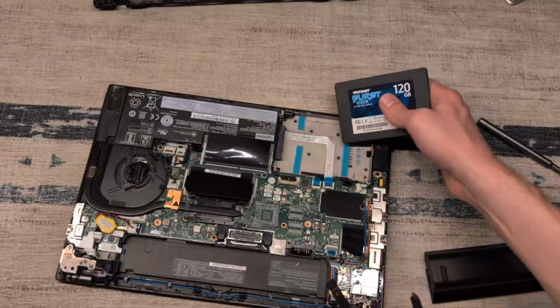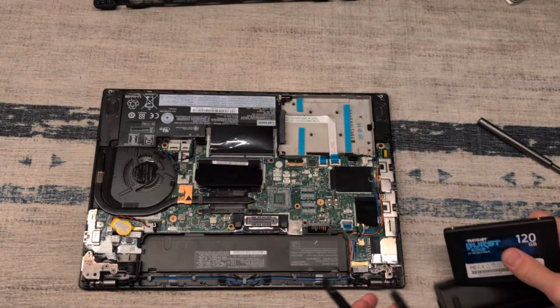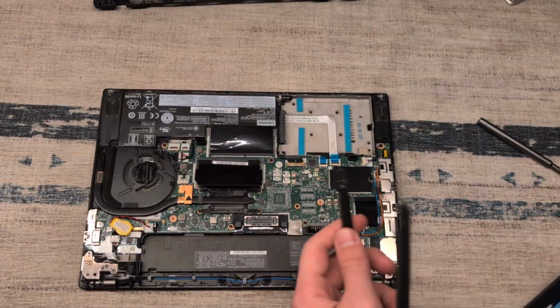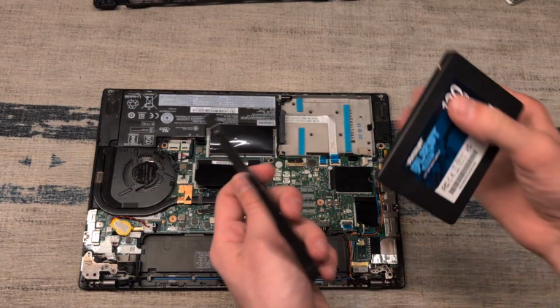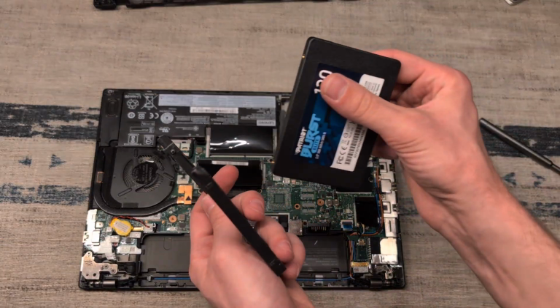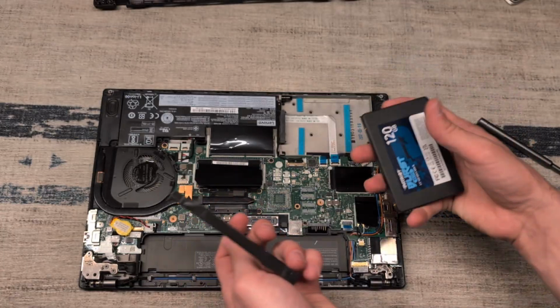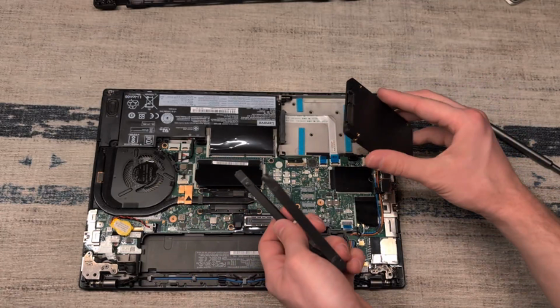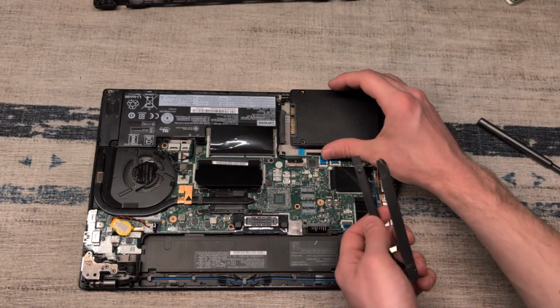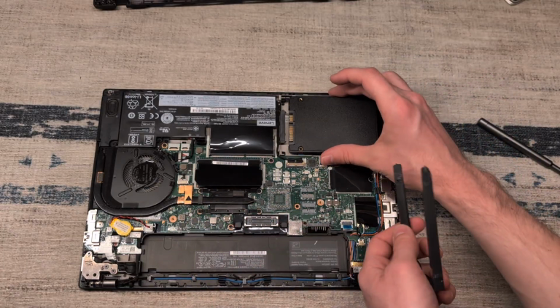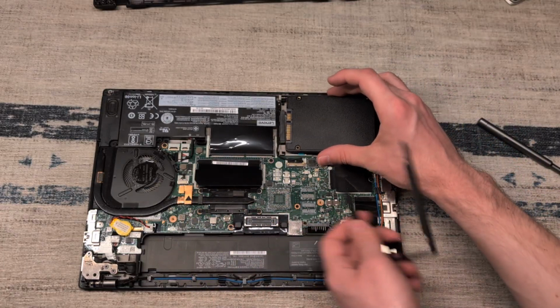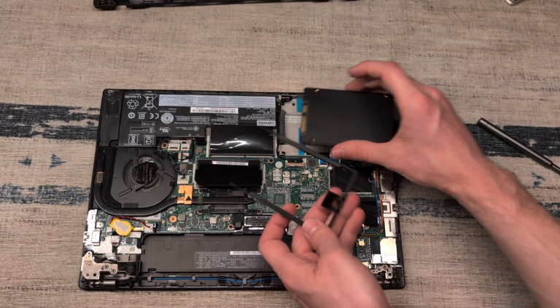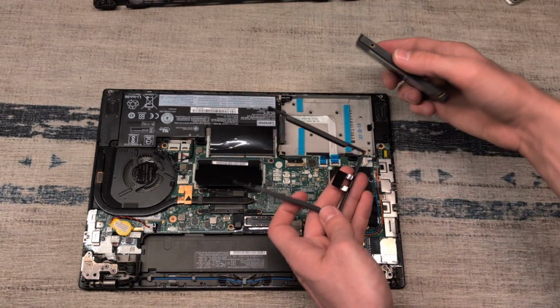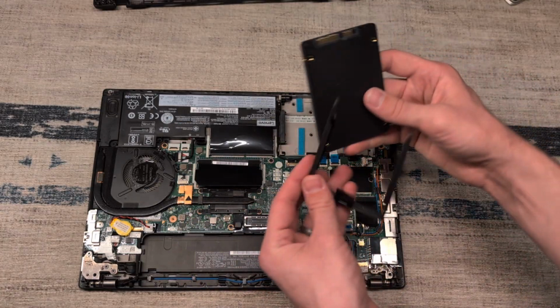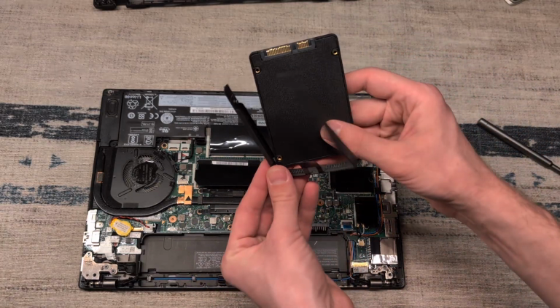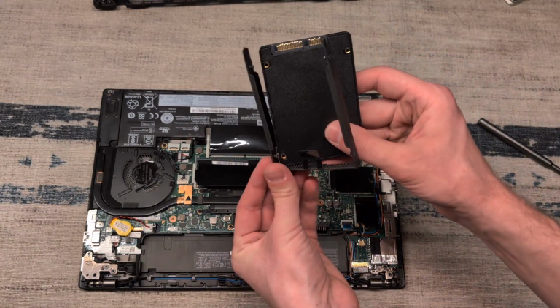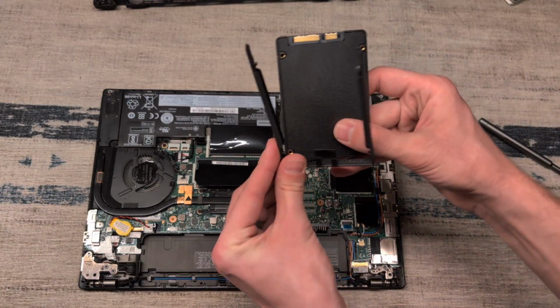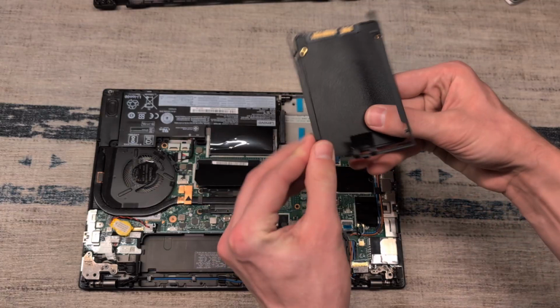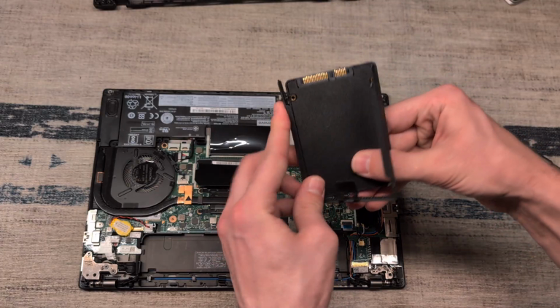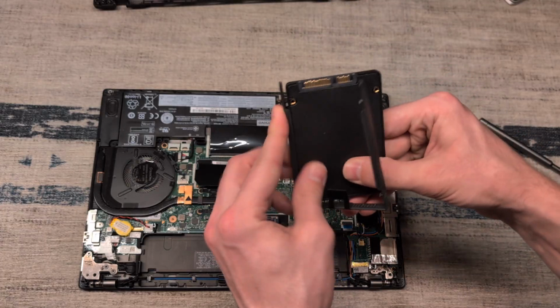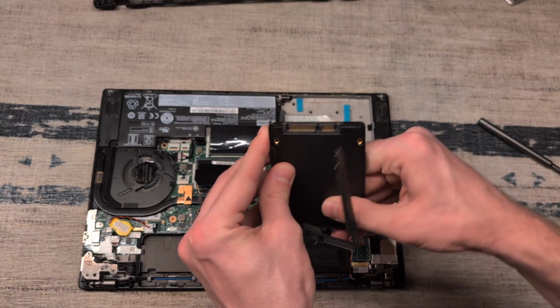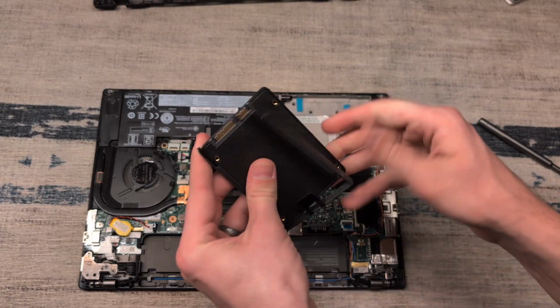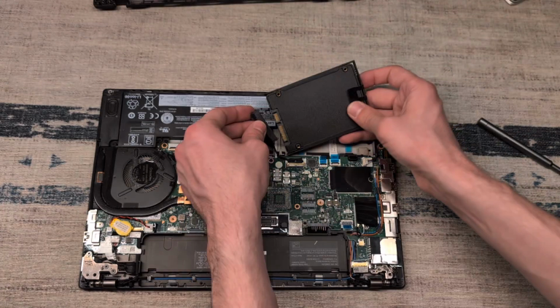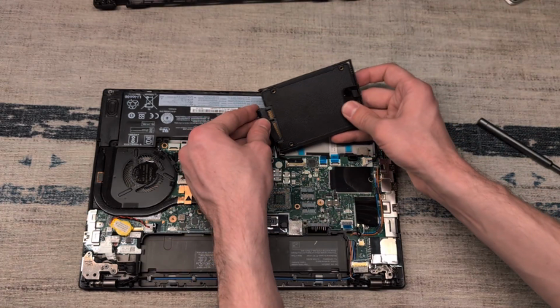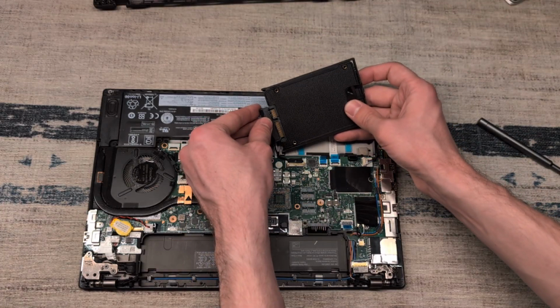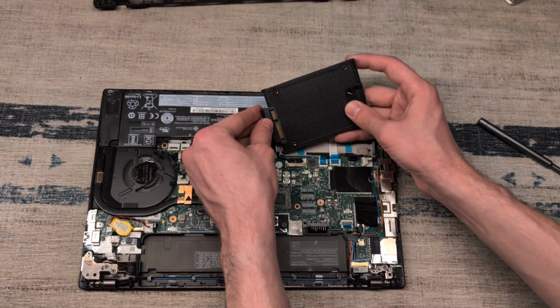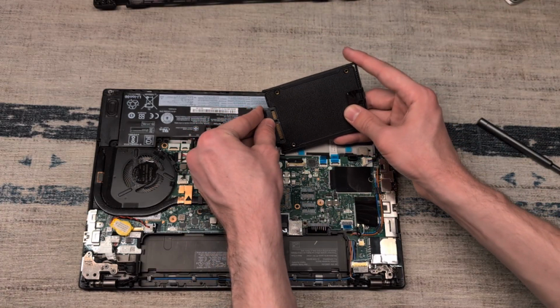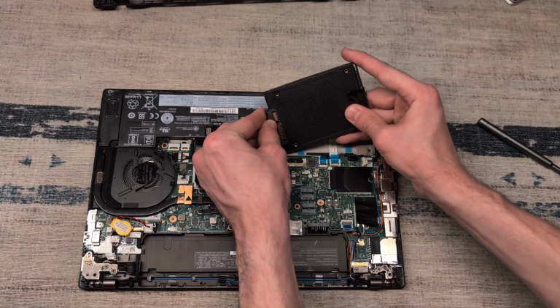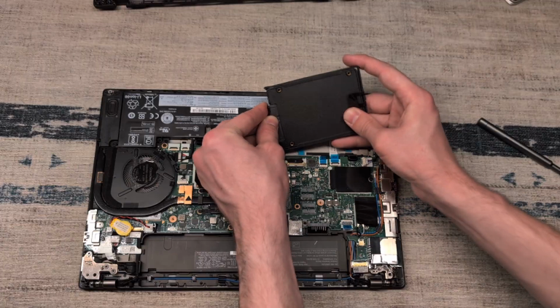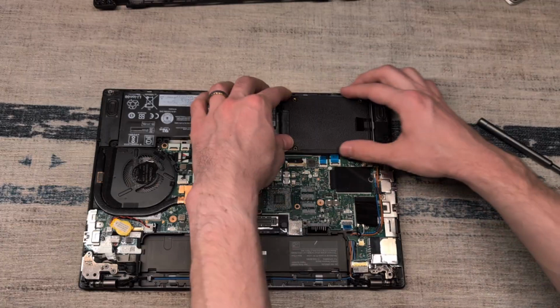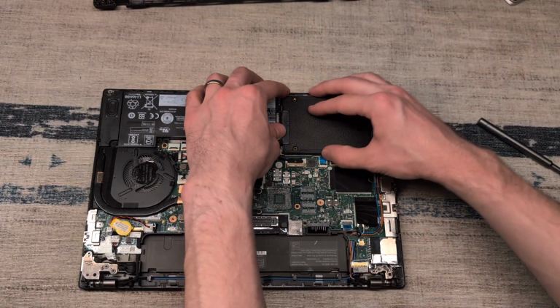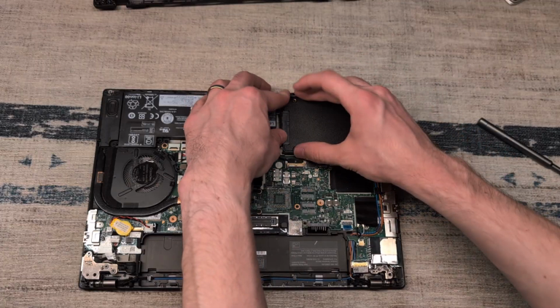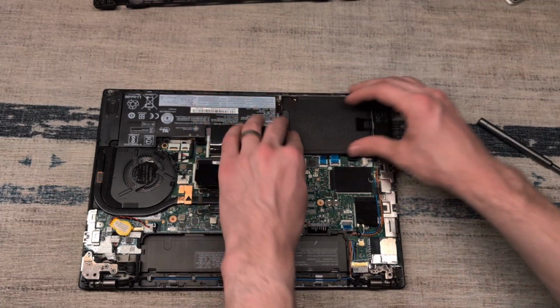Now that that is in place, we're going to take our SSD, align the socket so that we know how it's going to fit, slip it into the bracketed holster, slide our adapter into place, and gently set it into the slot.